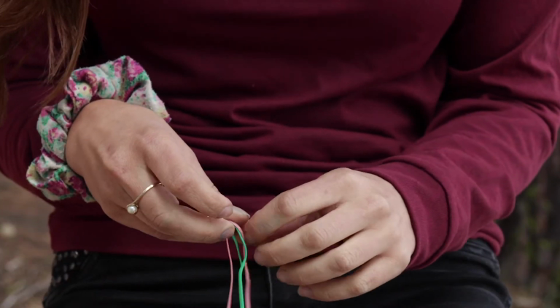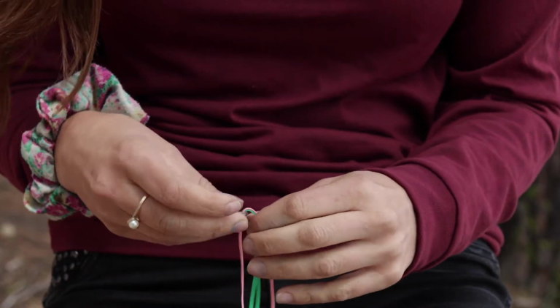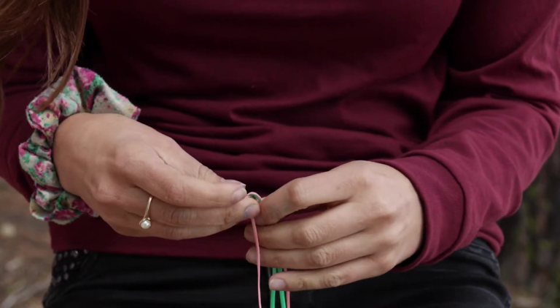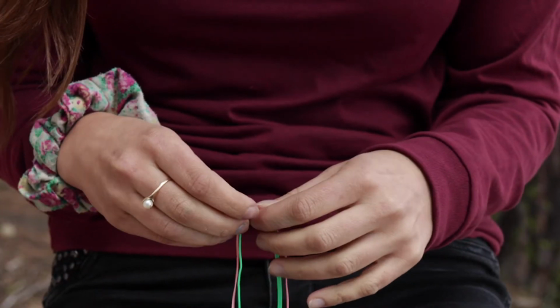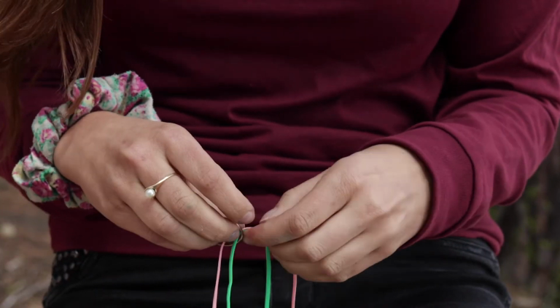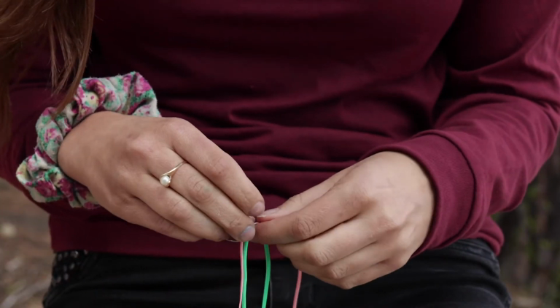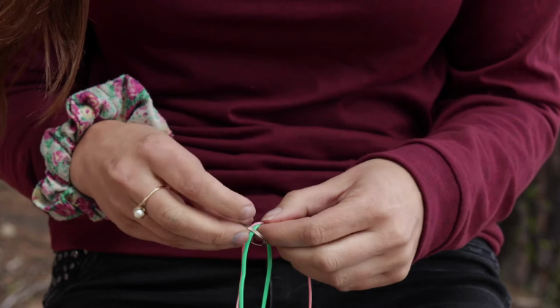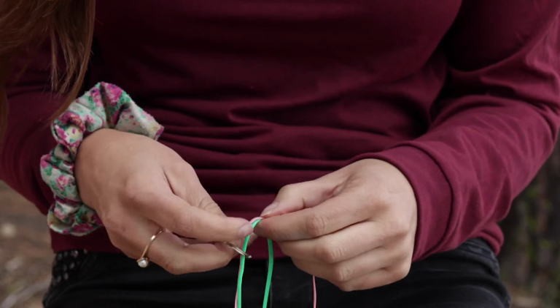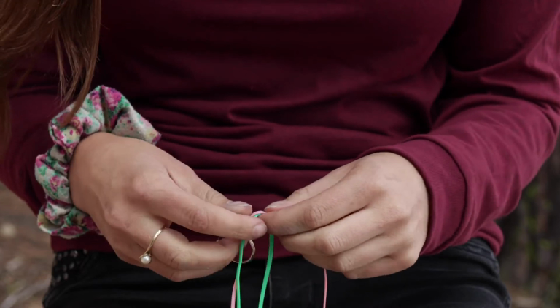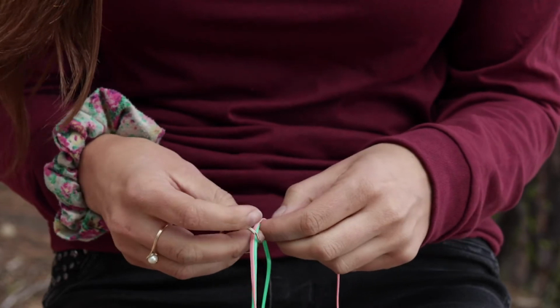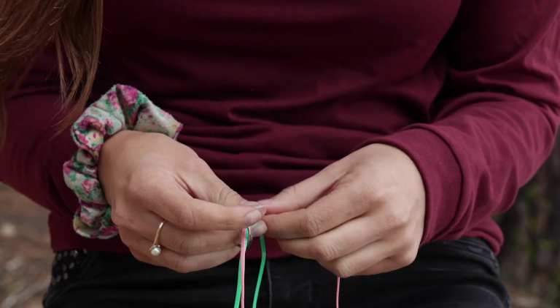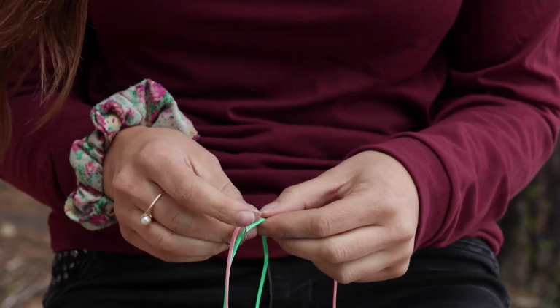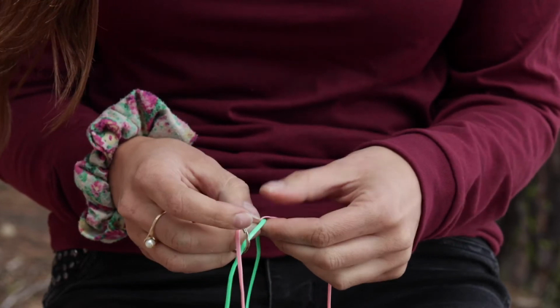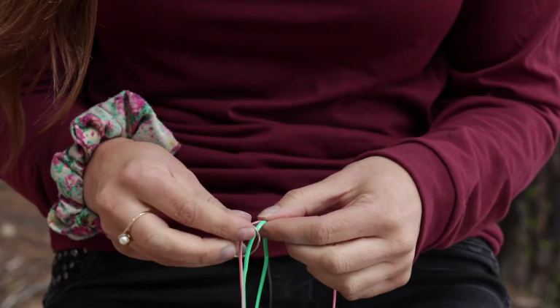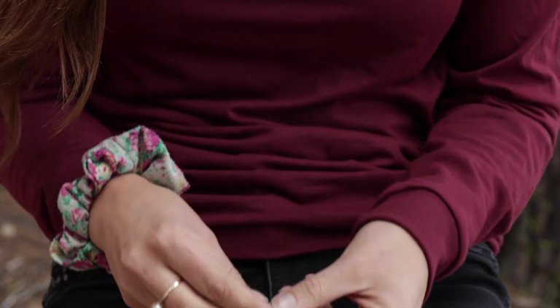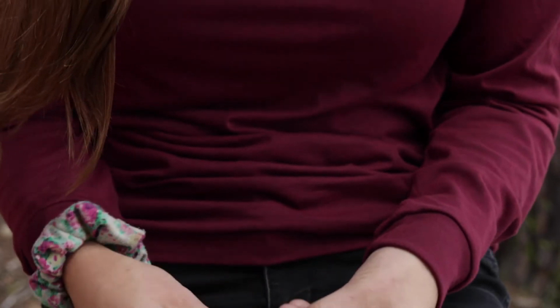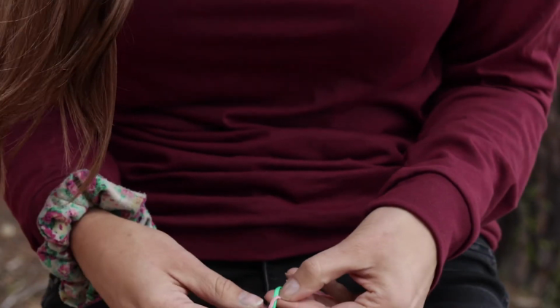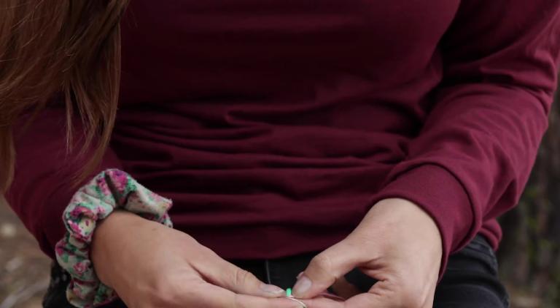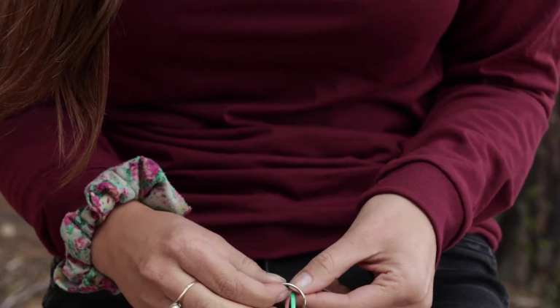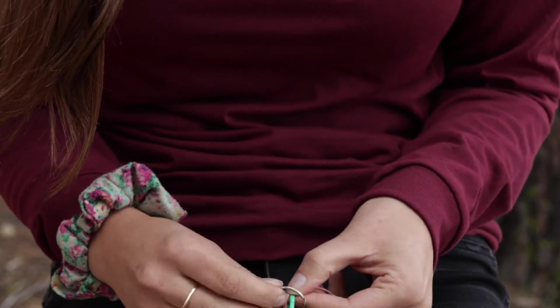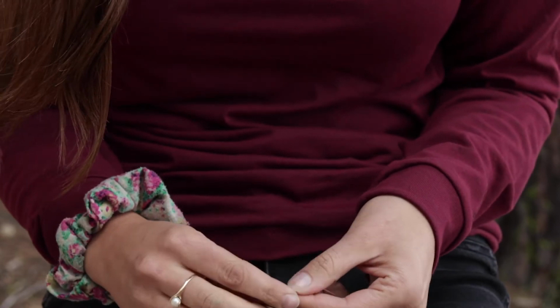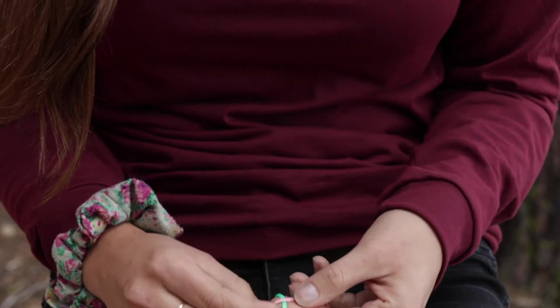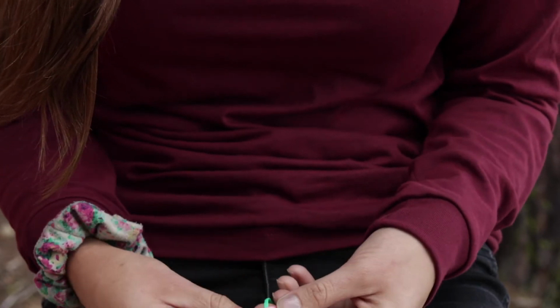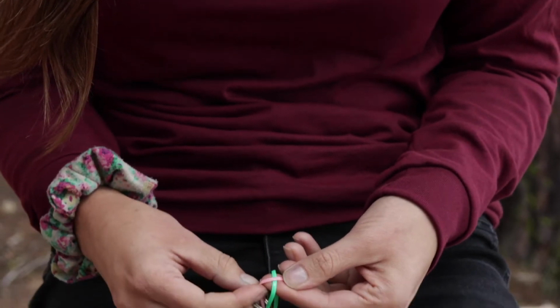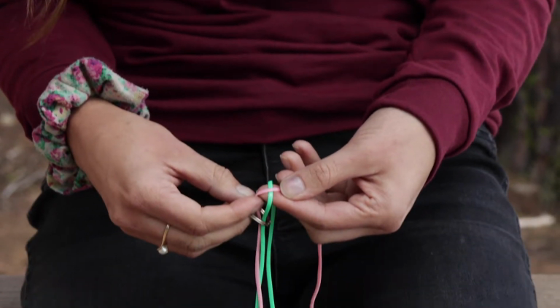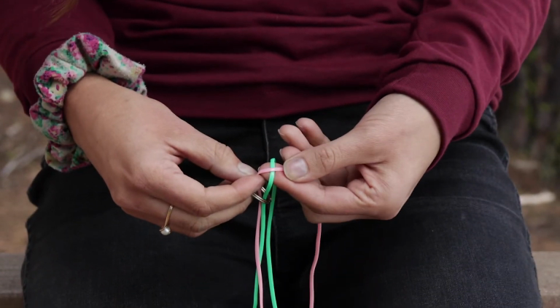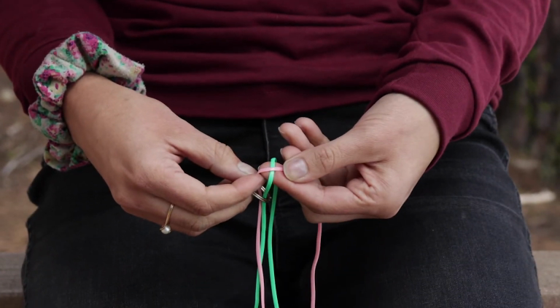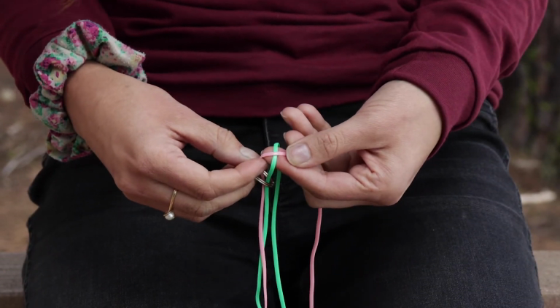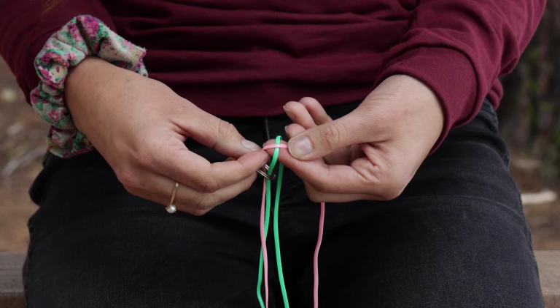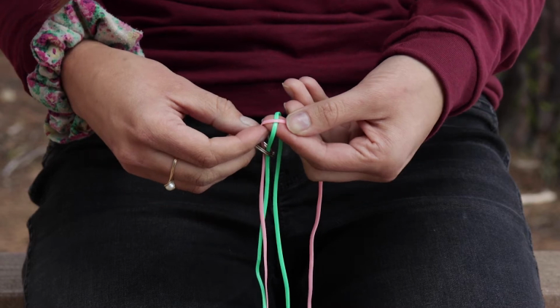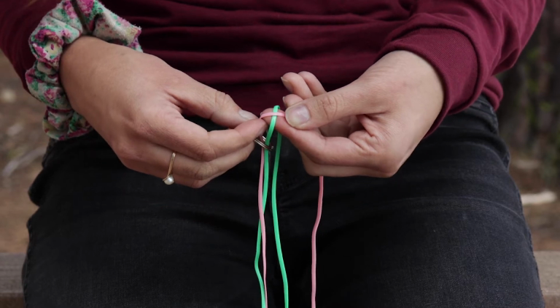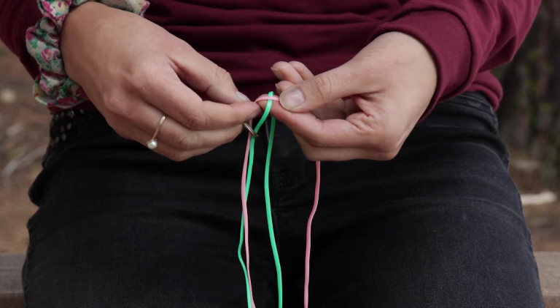Then, once it's centered, I like to make my two colors kind of lap over each other like a plus sign, like so. My green one is on the bottom and my pink one is on the top.